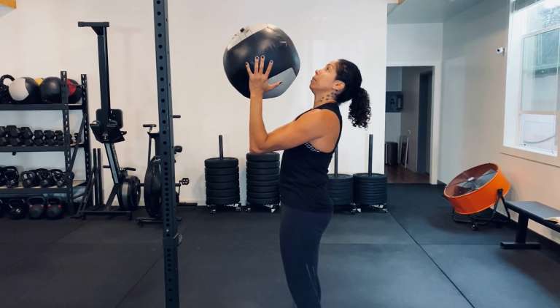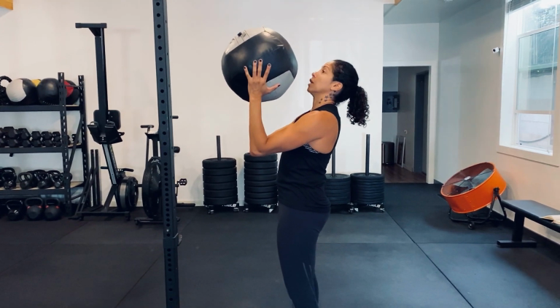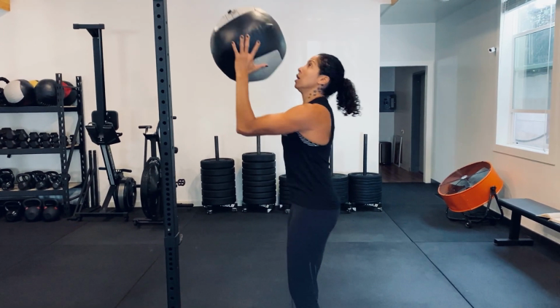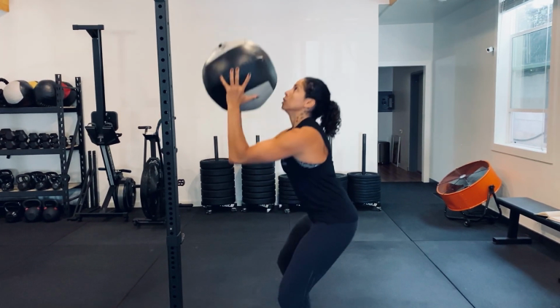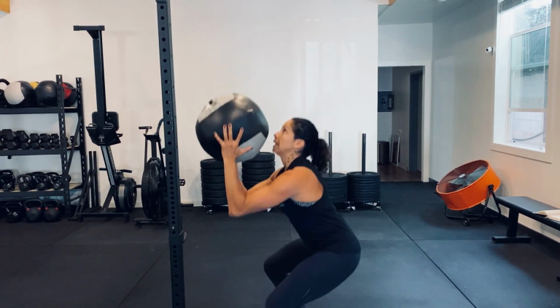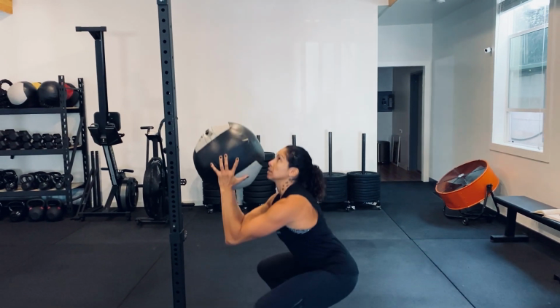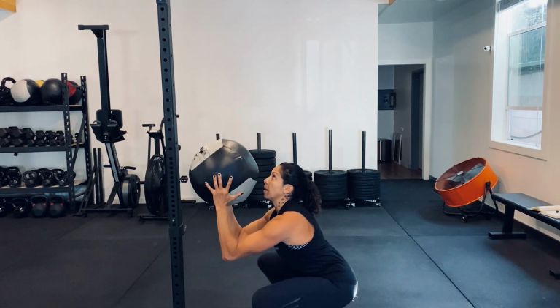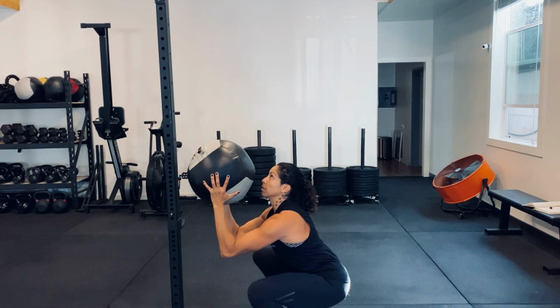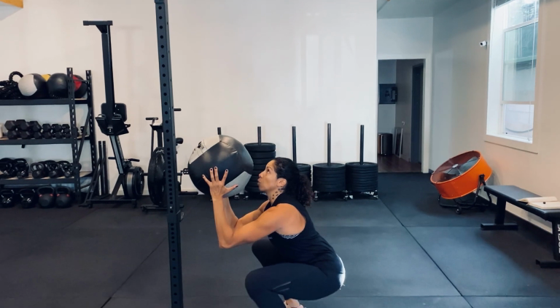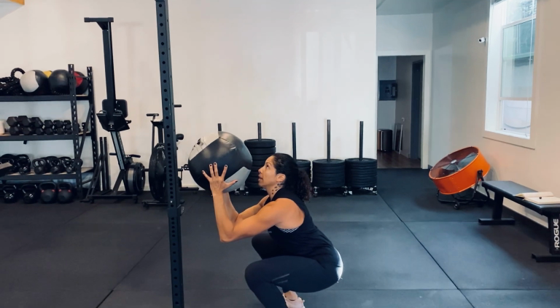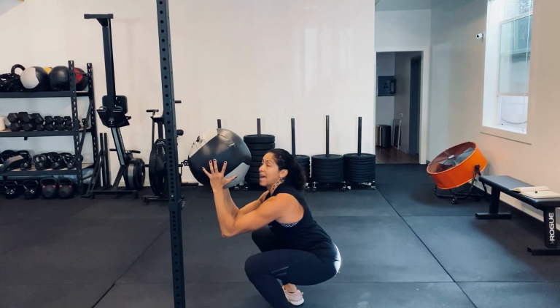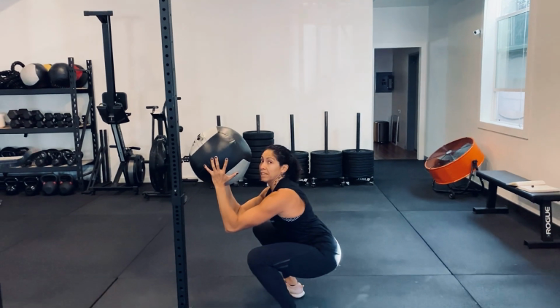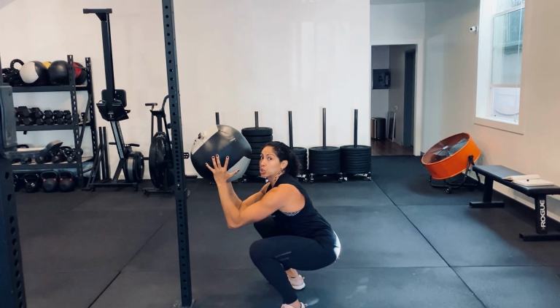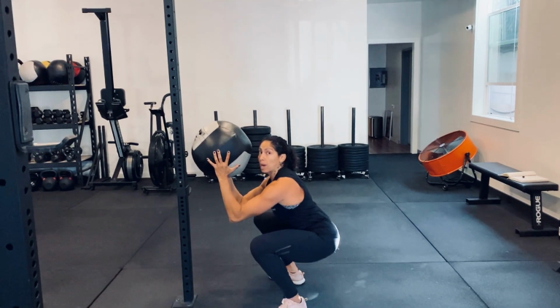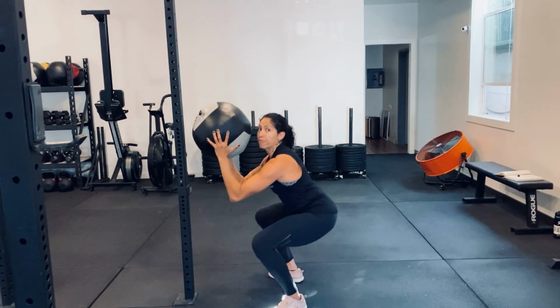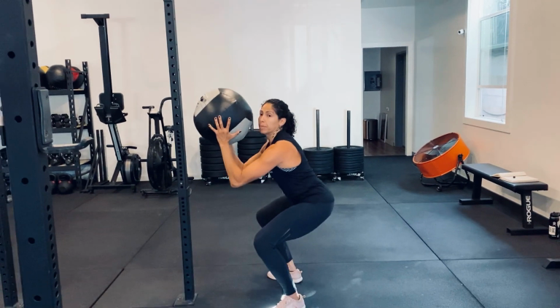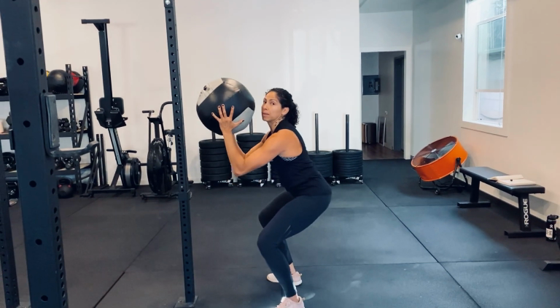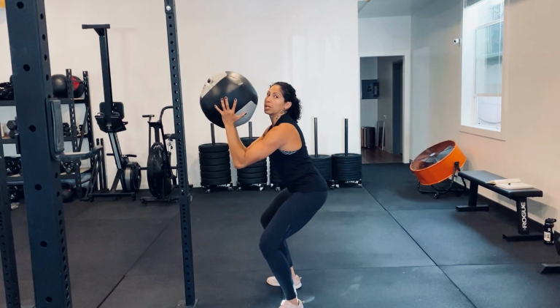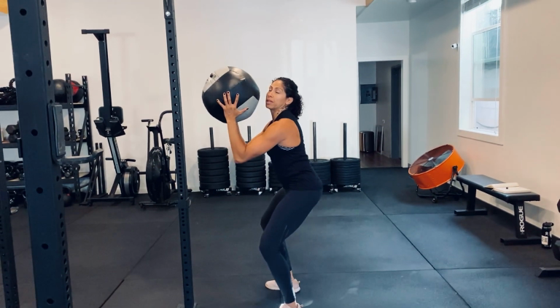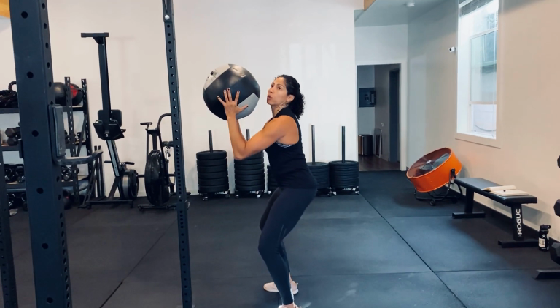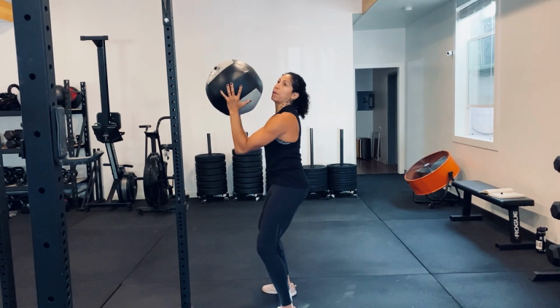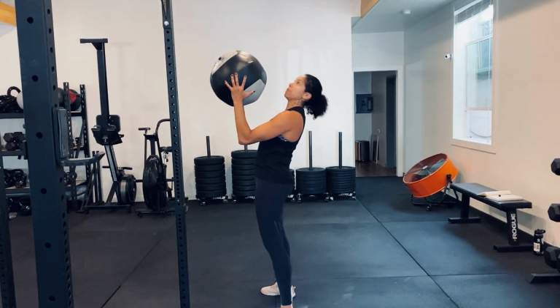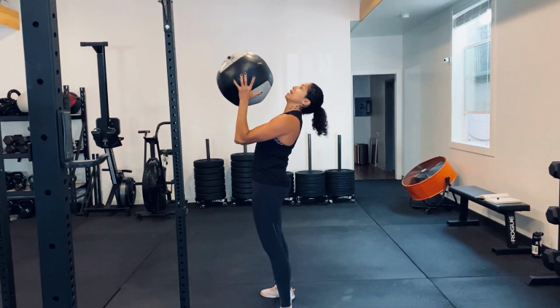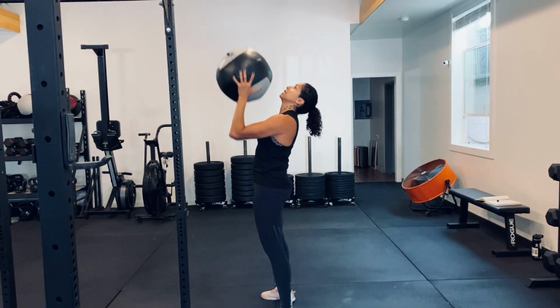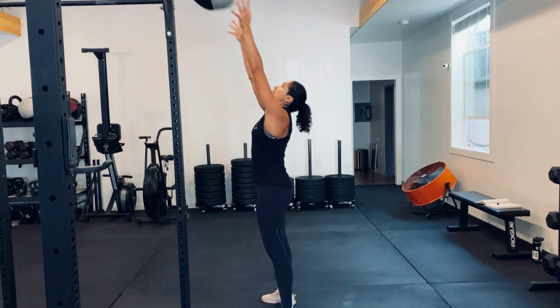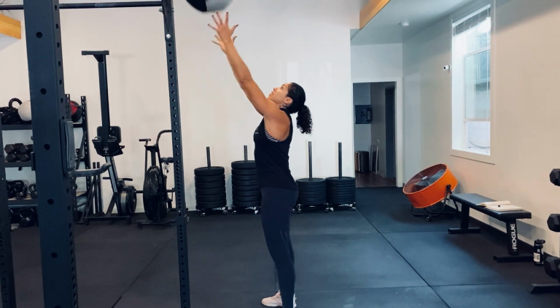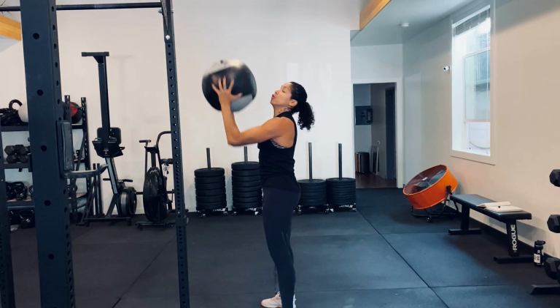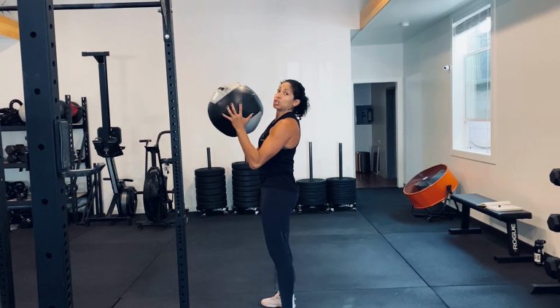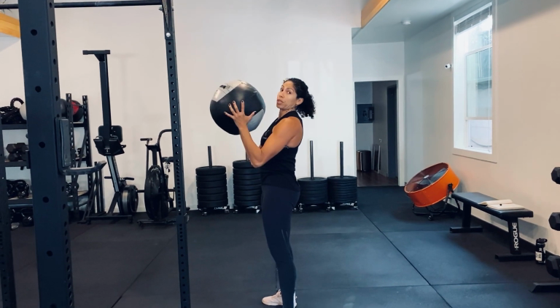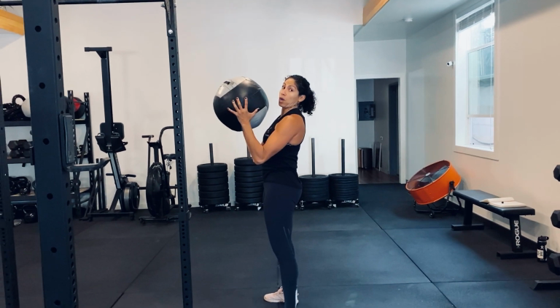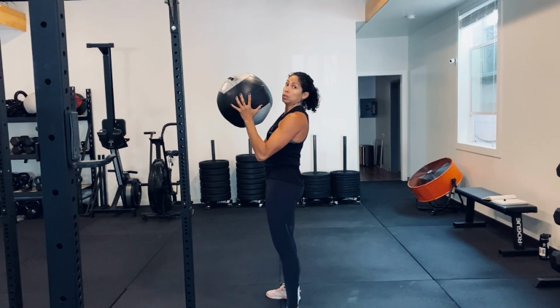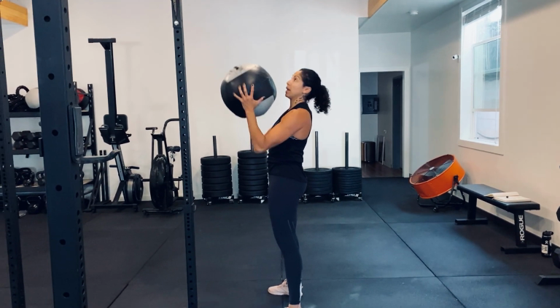From here, down into the bottom of the squat, and then drive from the bottom, generating force, popping the hips, and then you finish with the throw.